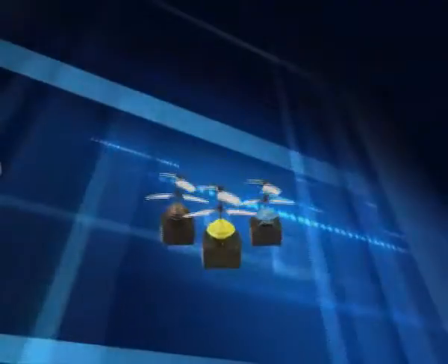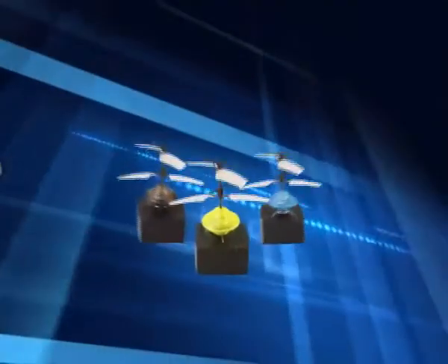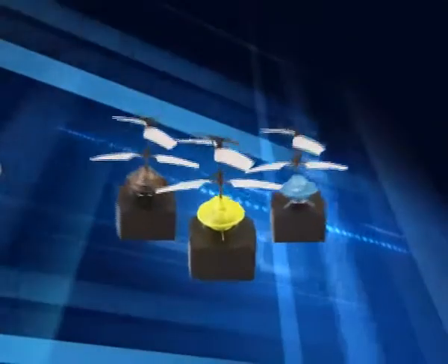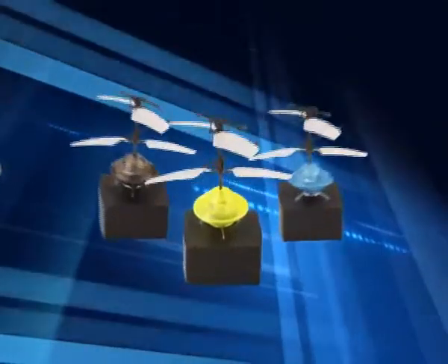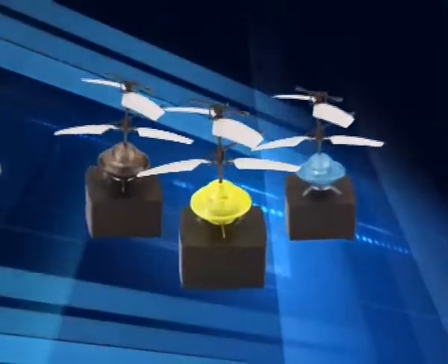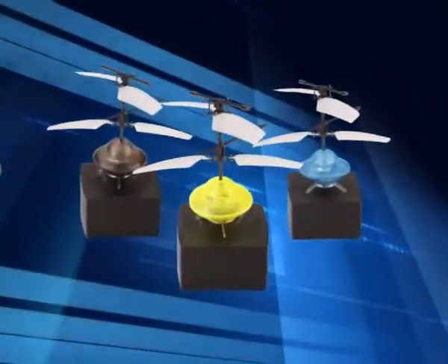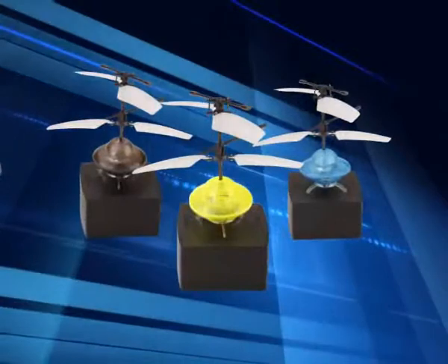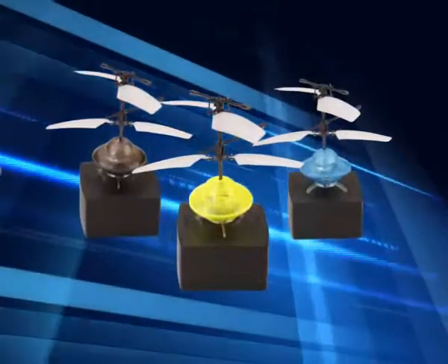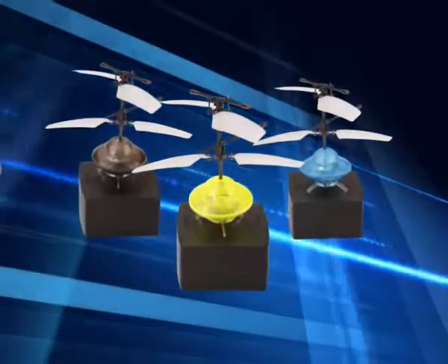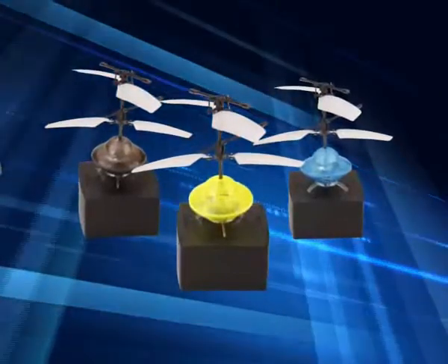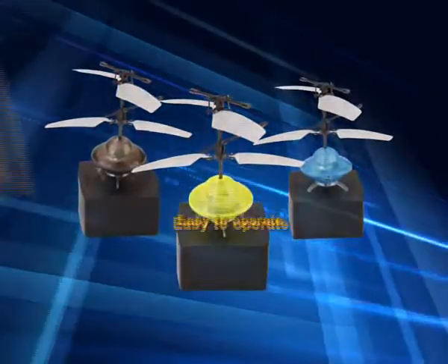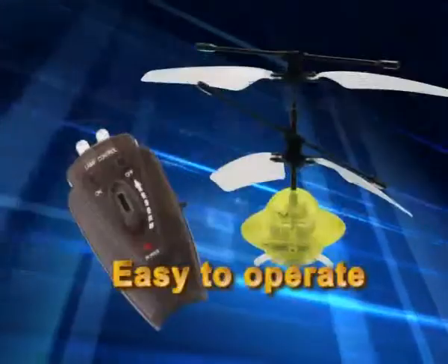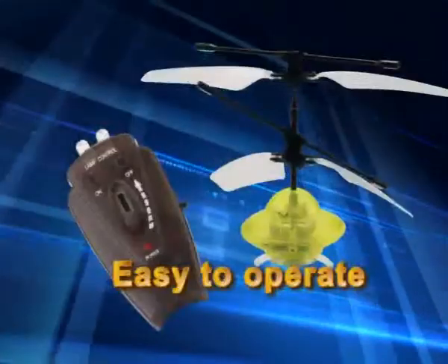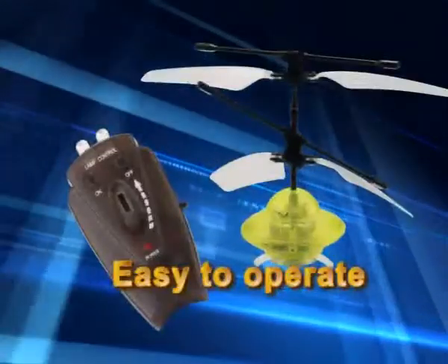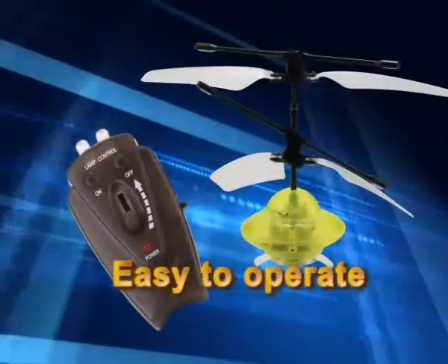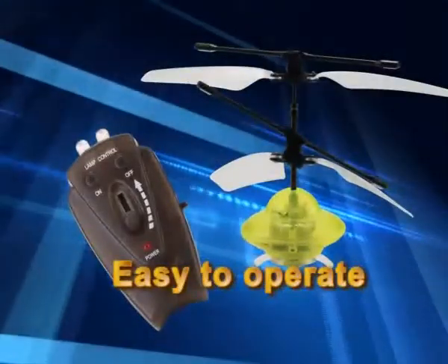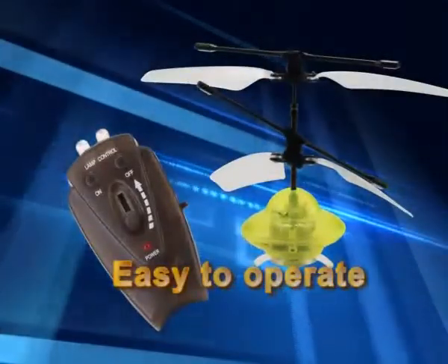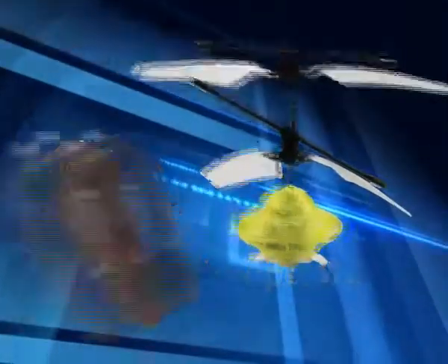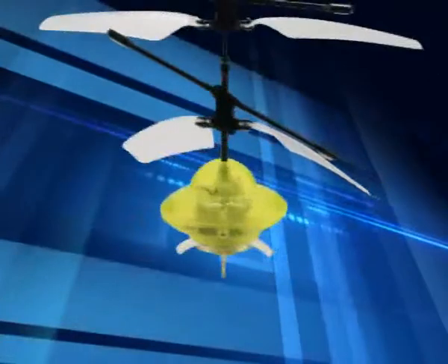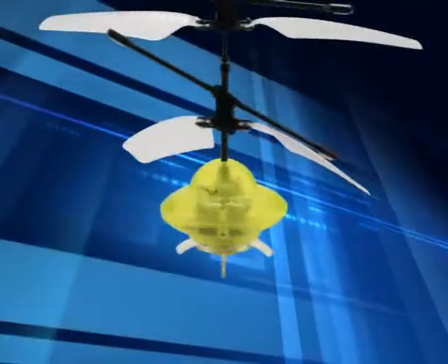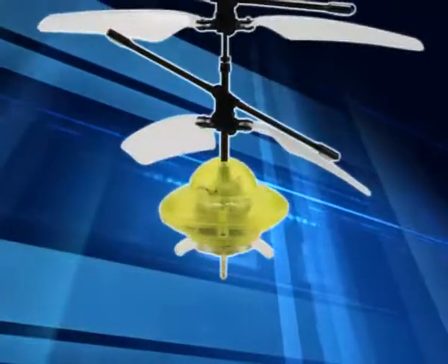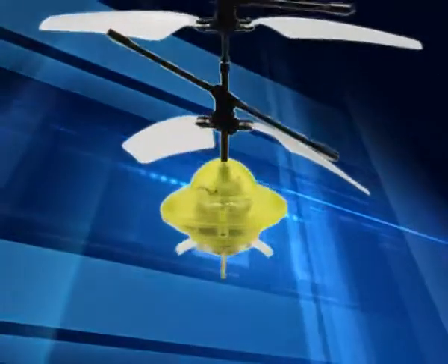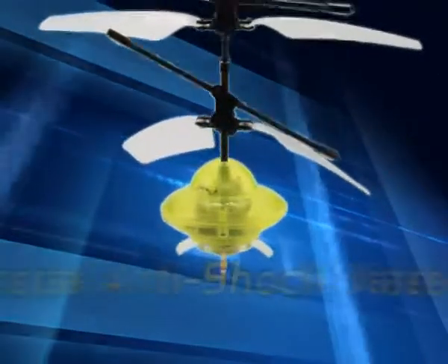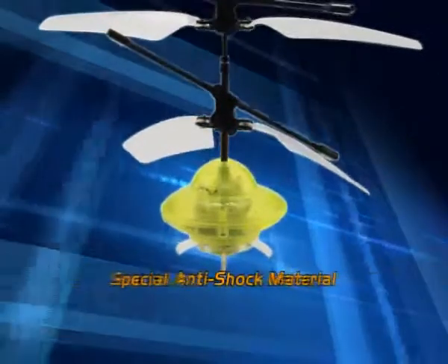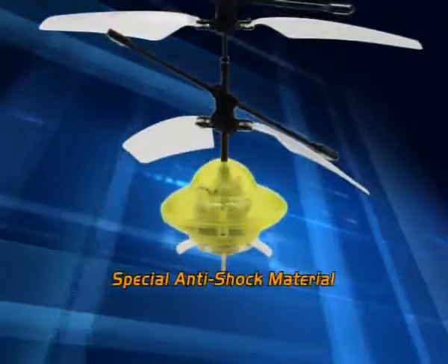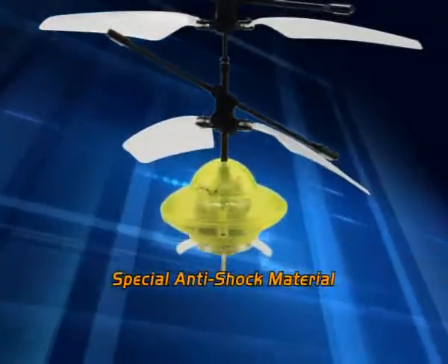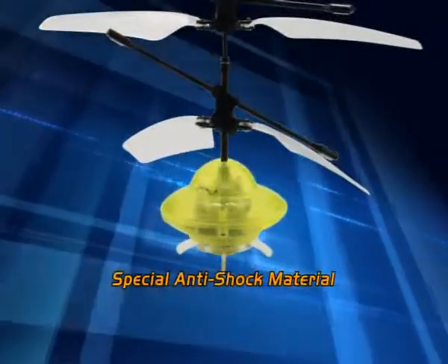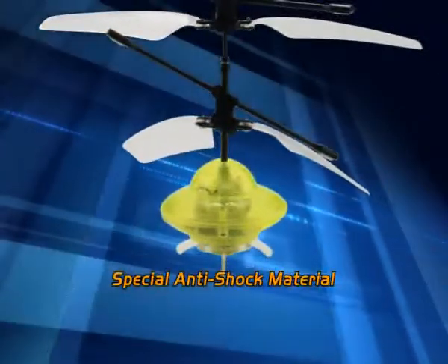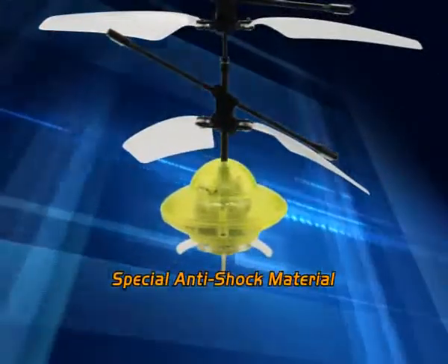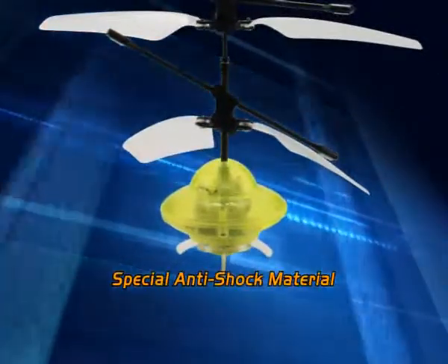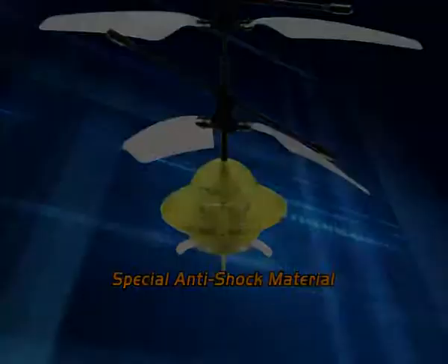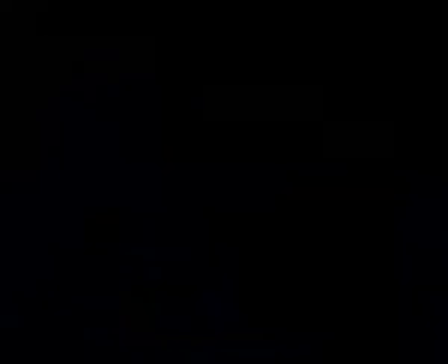The power dock is also designed as a nice base to display the product. Easy to operate, well suits the beginners. A special anti-shock material in its body can reduce the damage to the UFO when it's falling onto the ground.